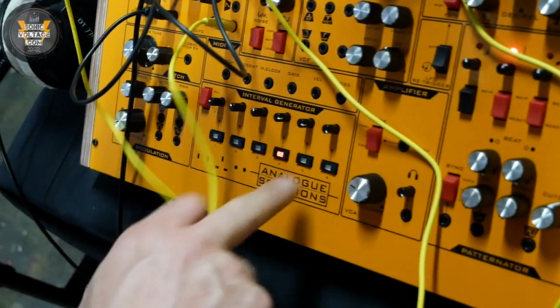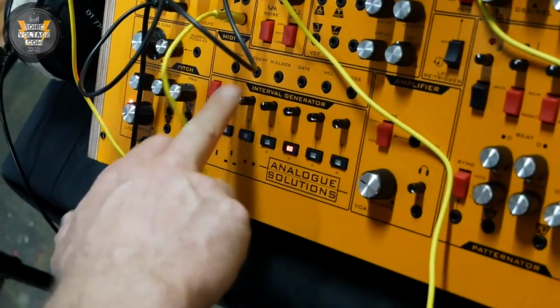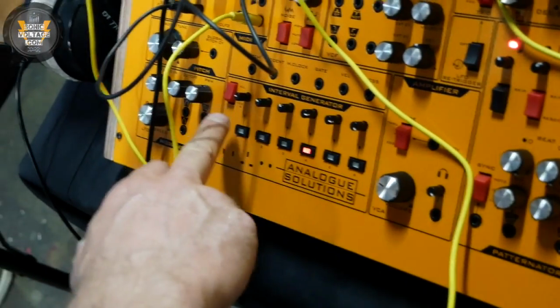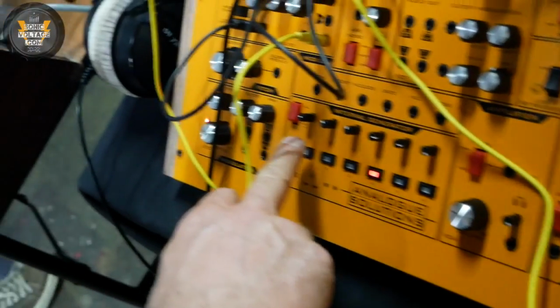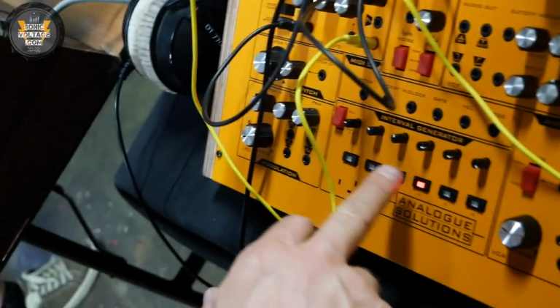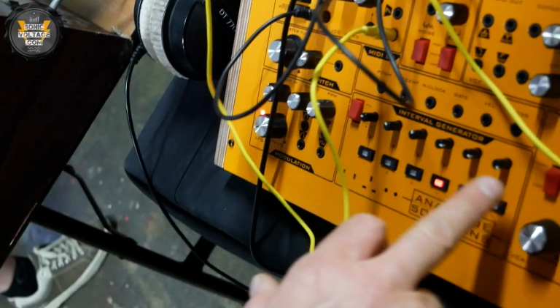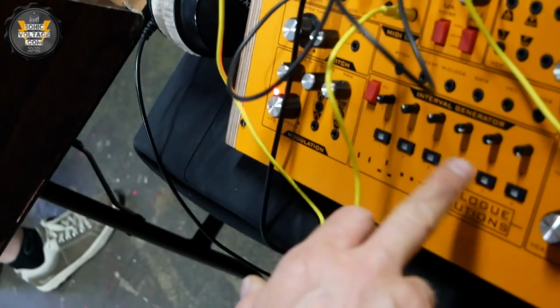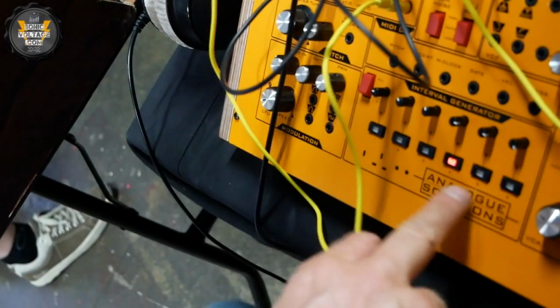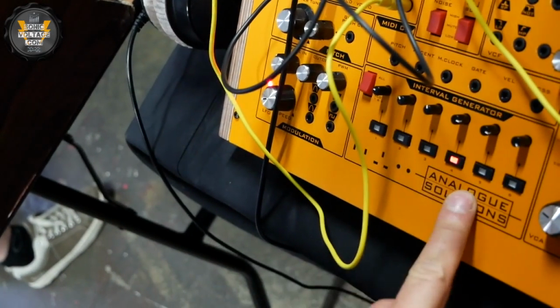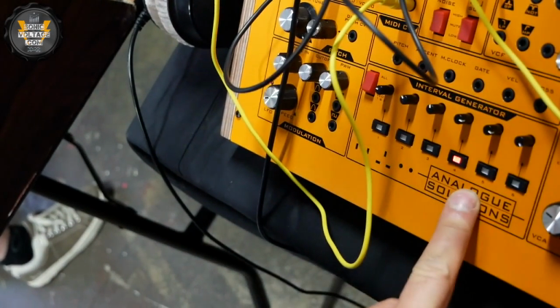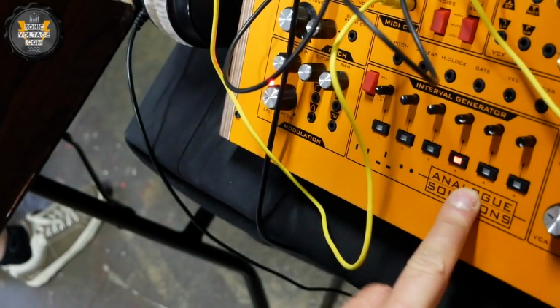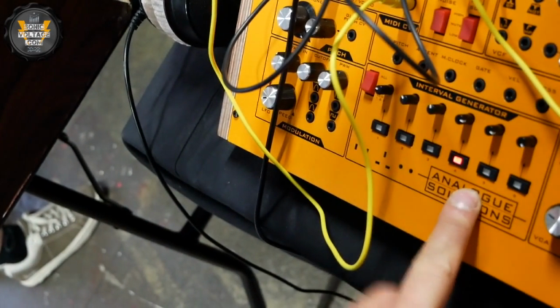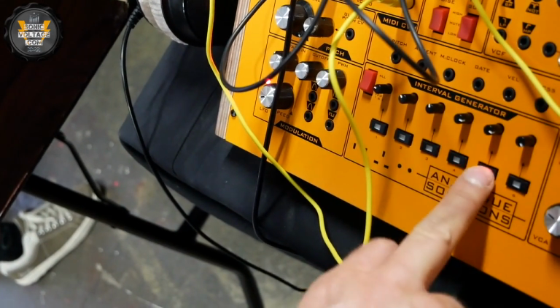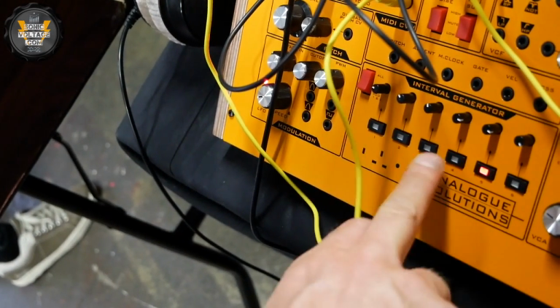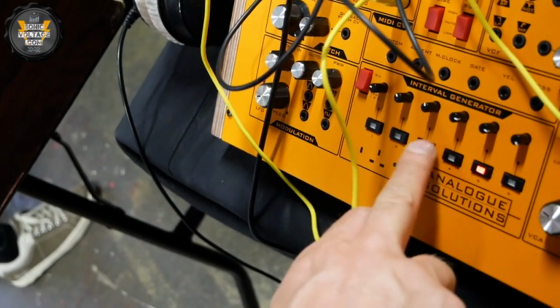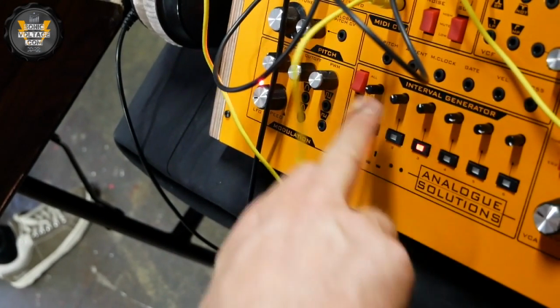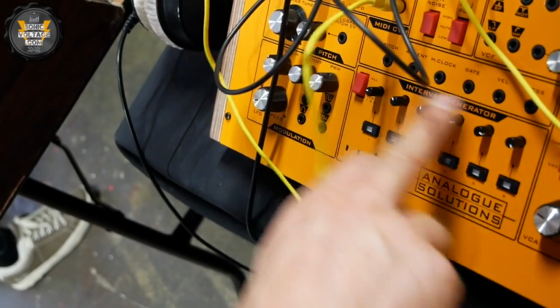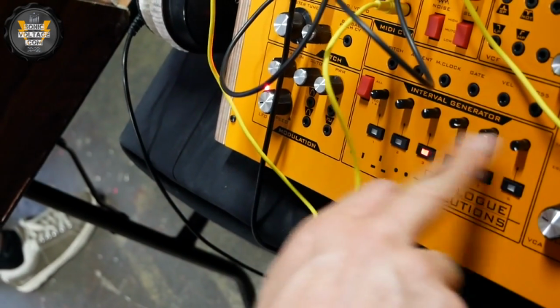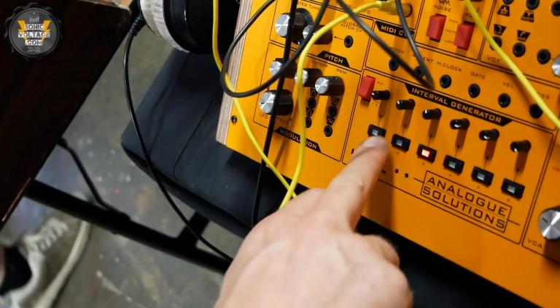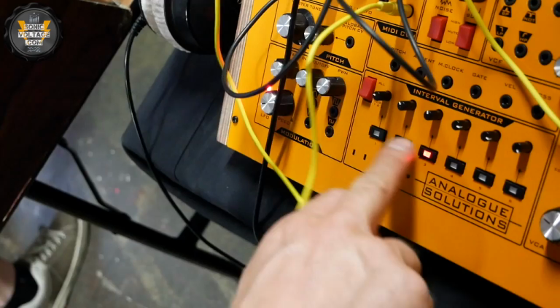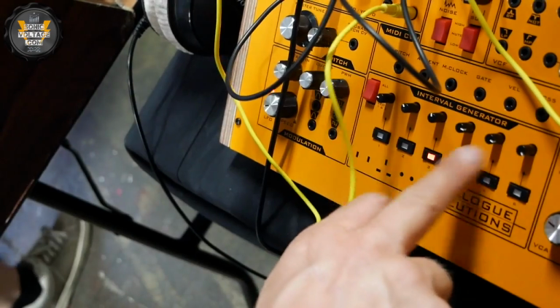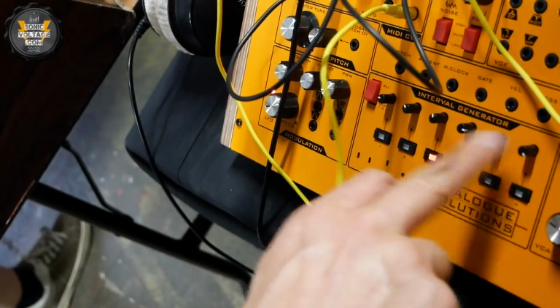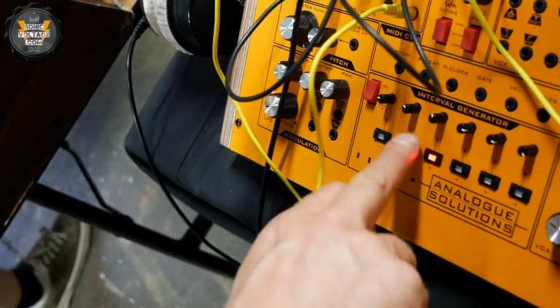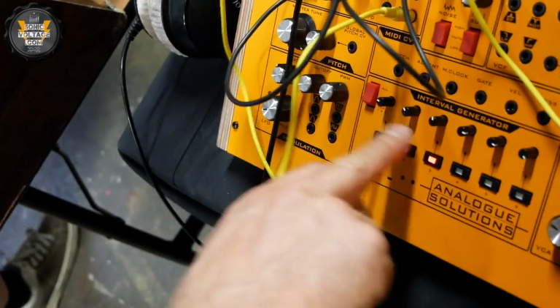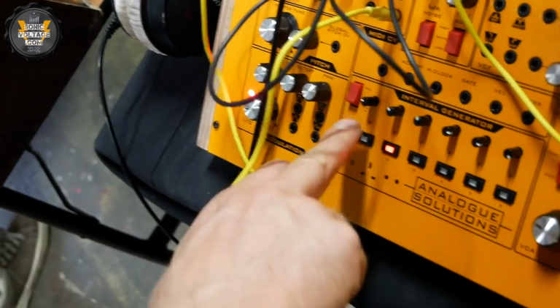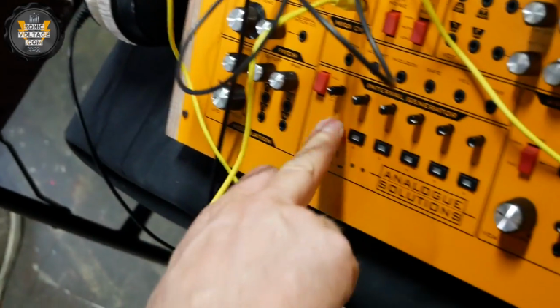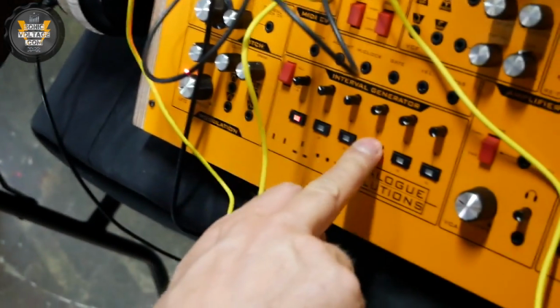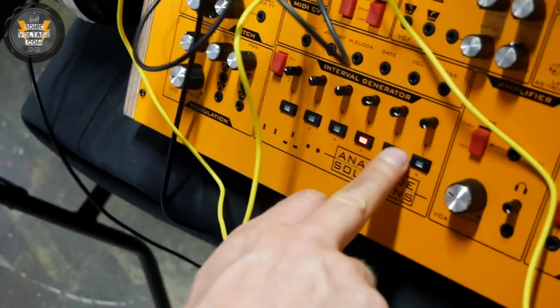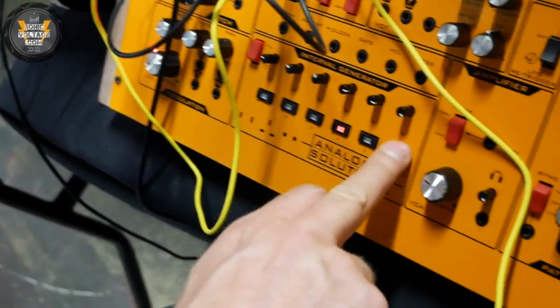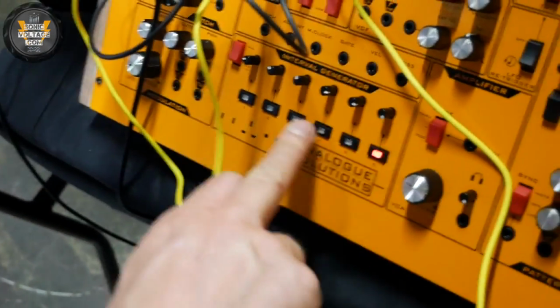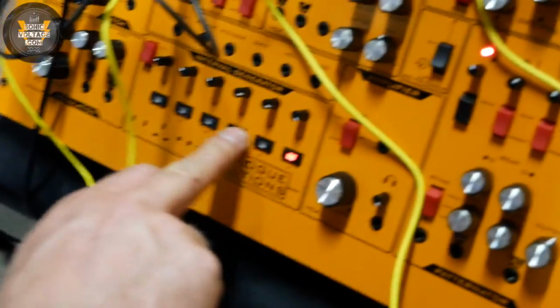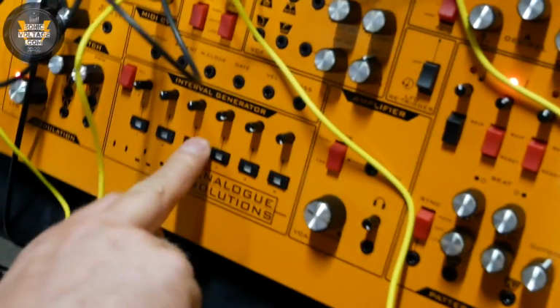This is what I call the interval generator. It's like a transposer, so you can set up six notes and transpose whatever pattern is playing.